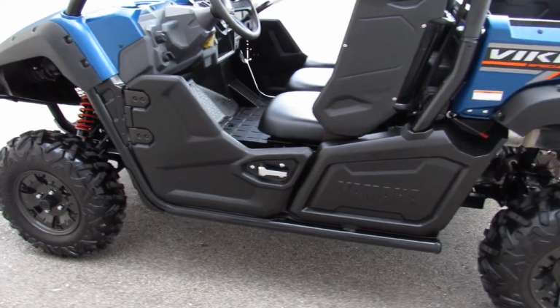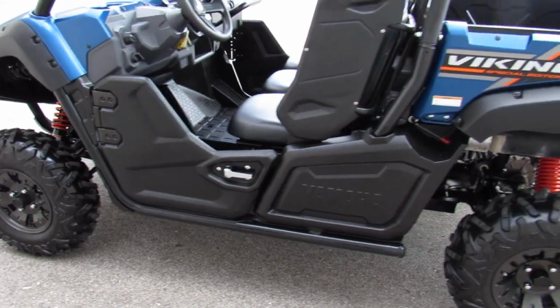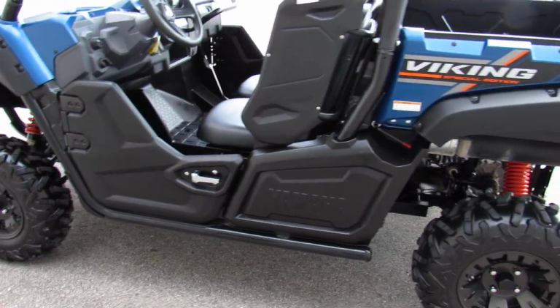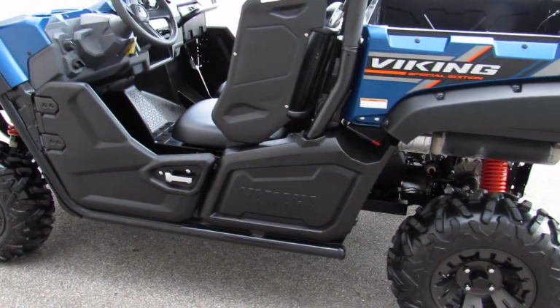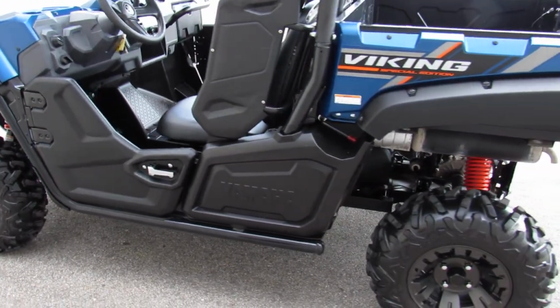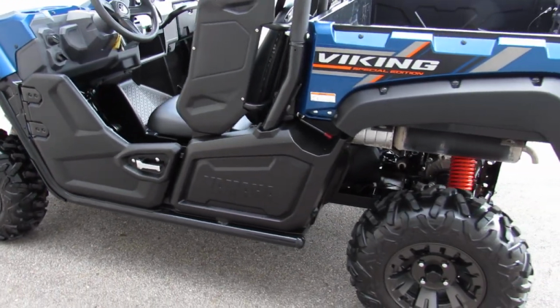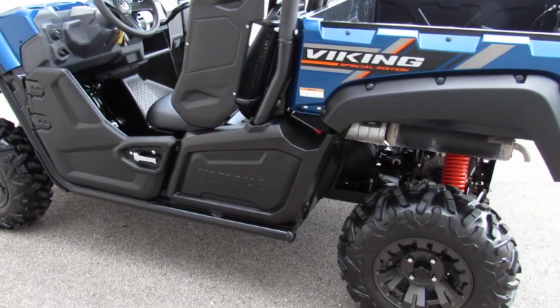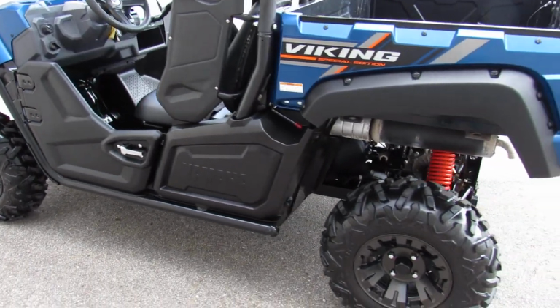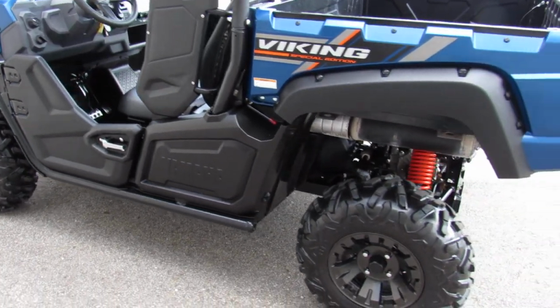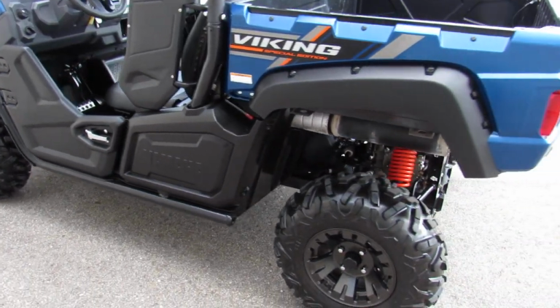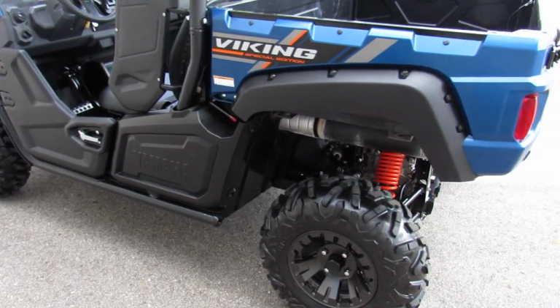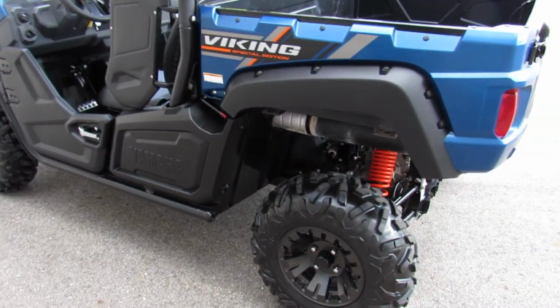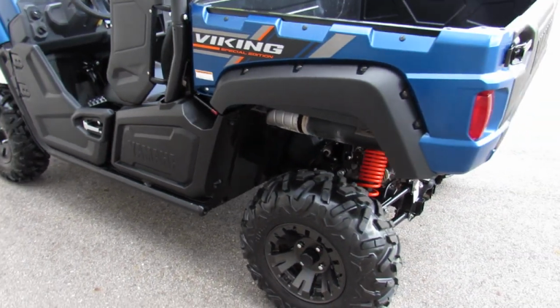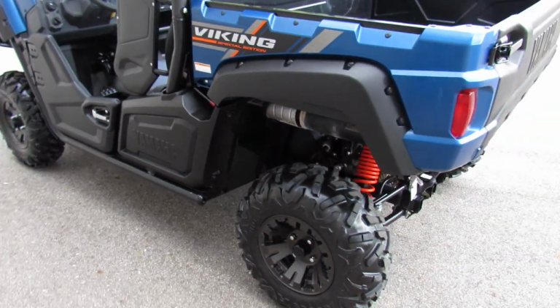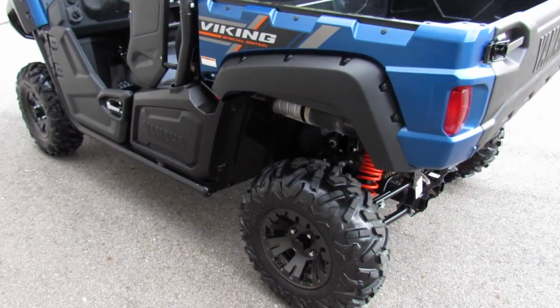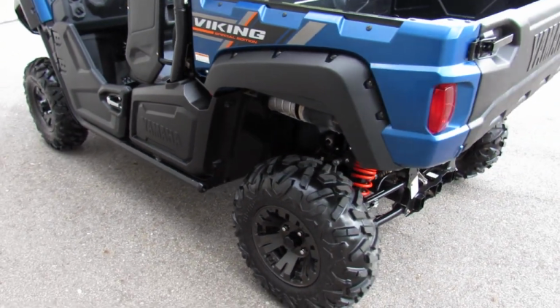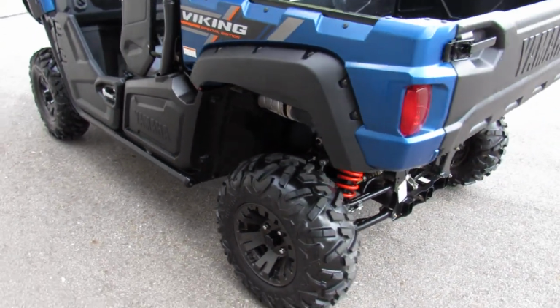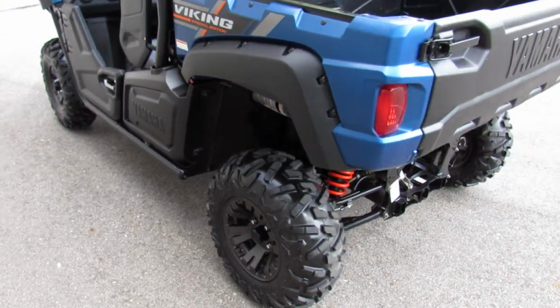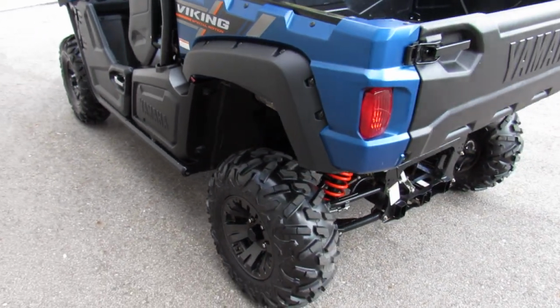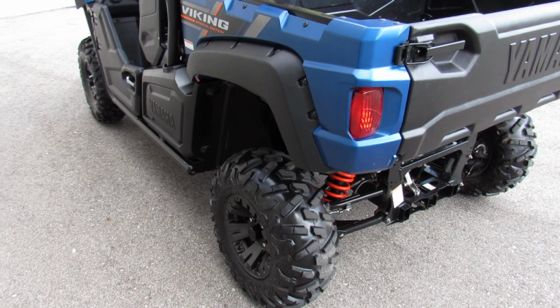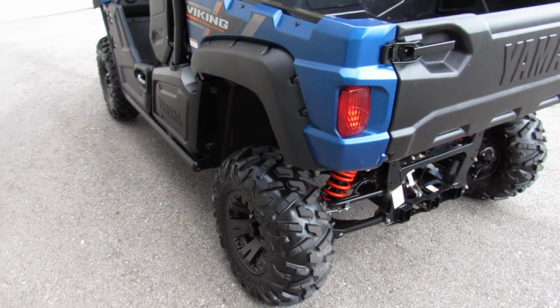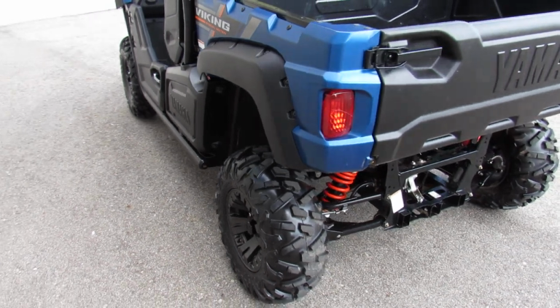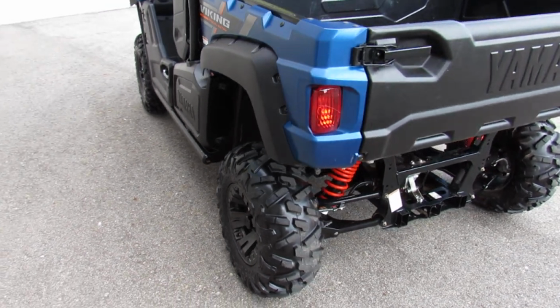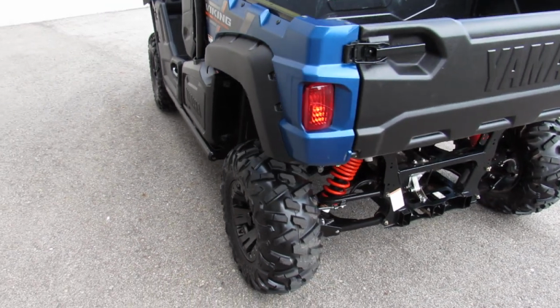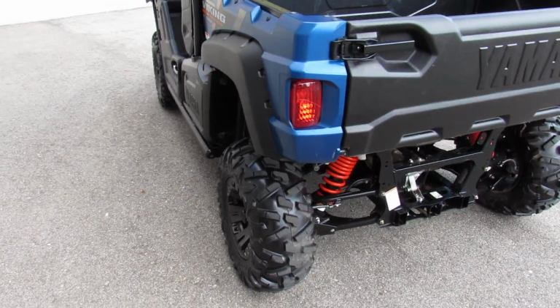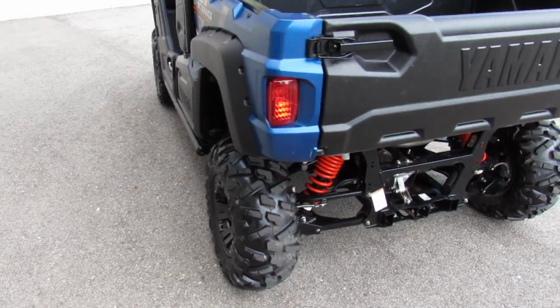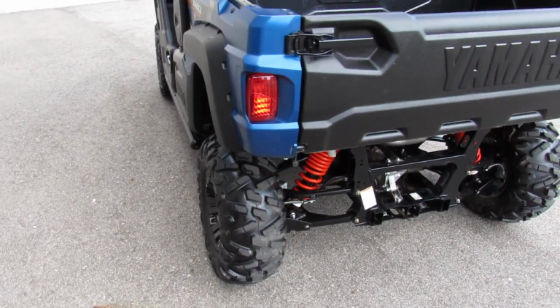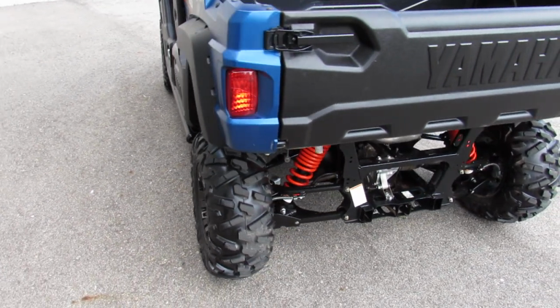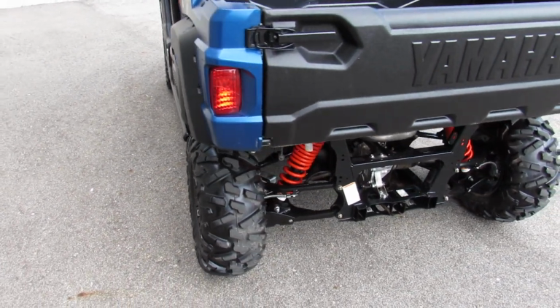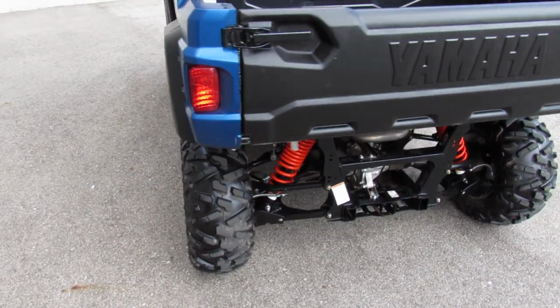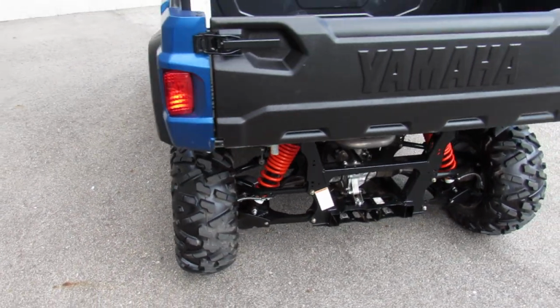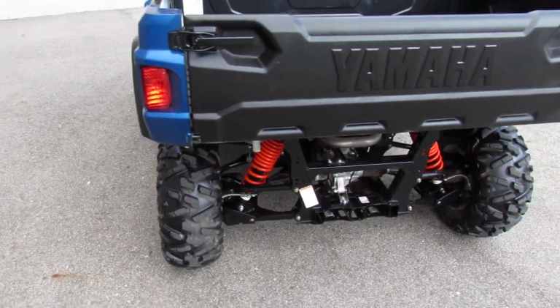It features power steering, roof, rearview mirror, and tilt bed. Just serviced at a factory authorized Yamaha dealership — inspected, and all the fluids have been changed. This thing is ready to hit the roads.